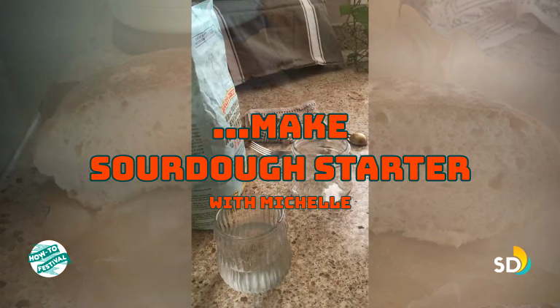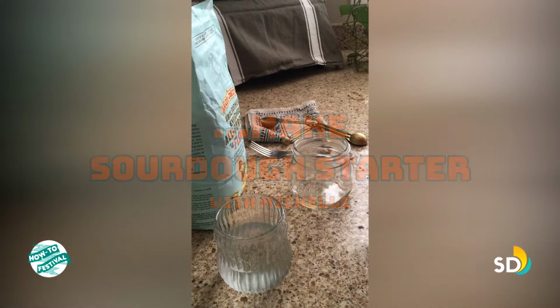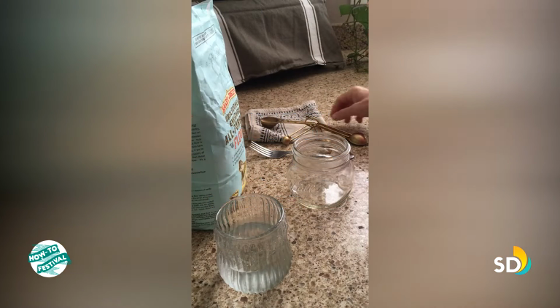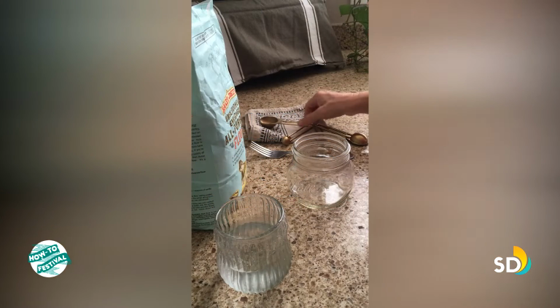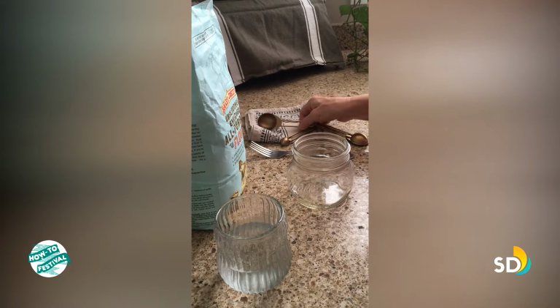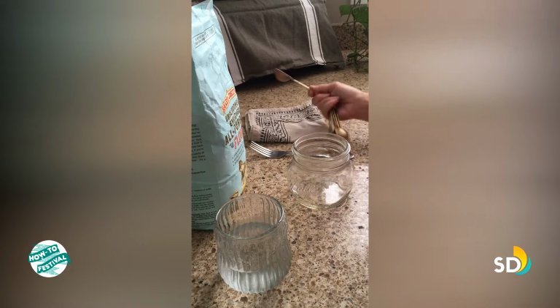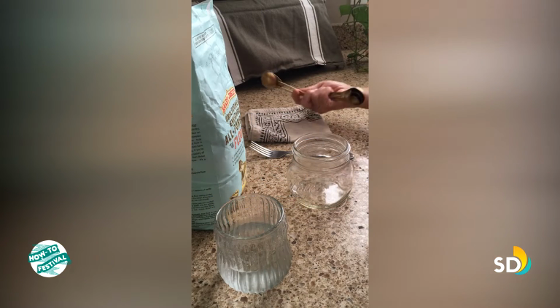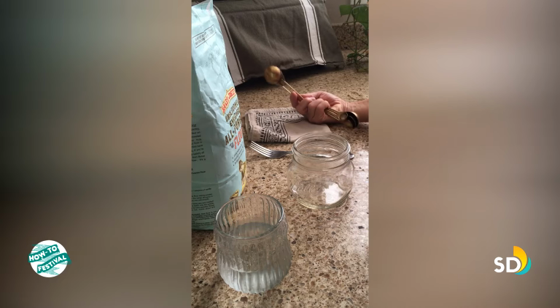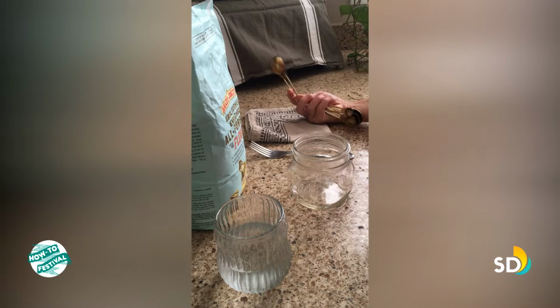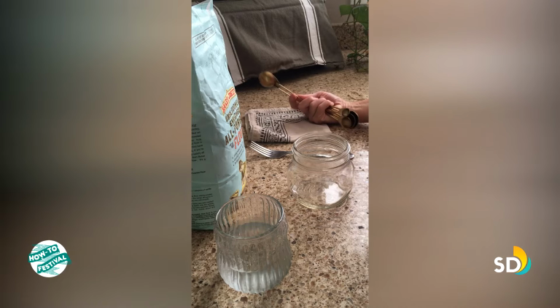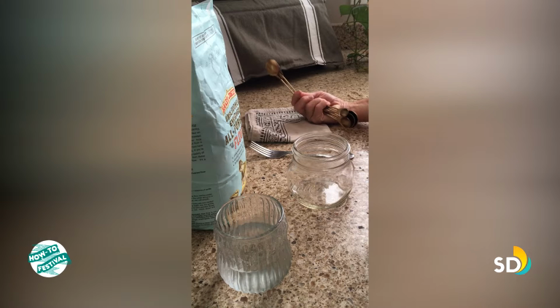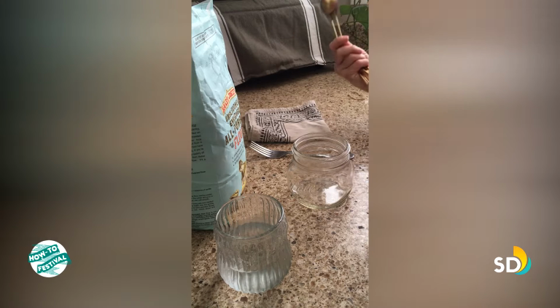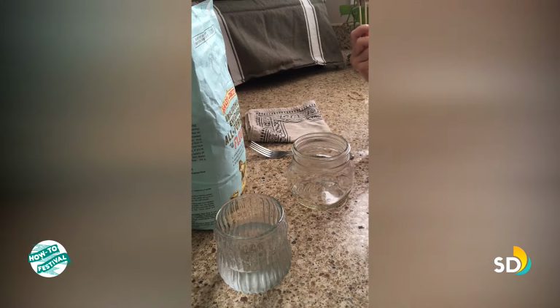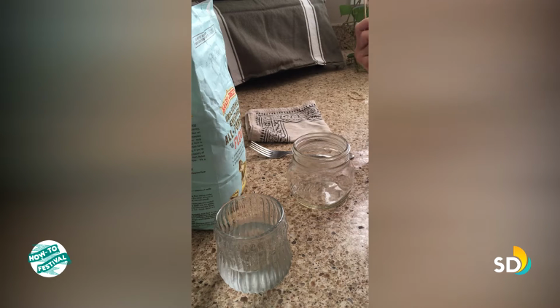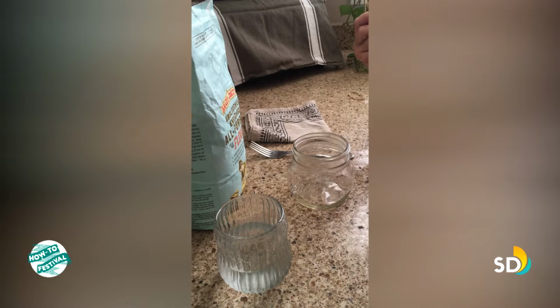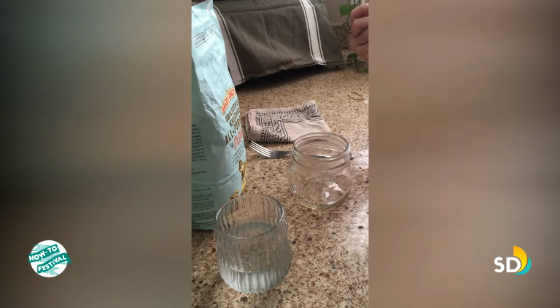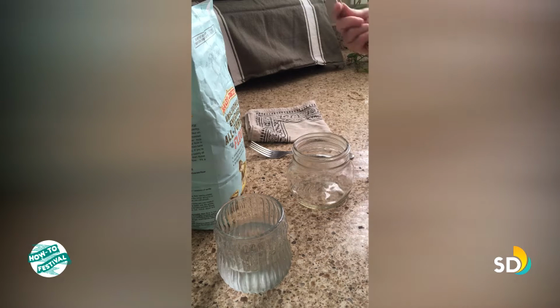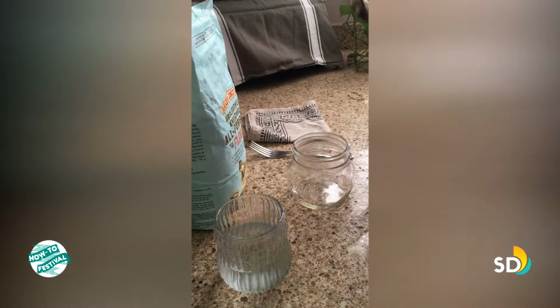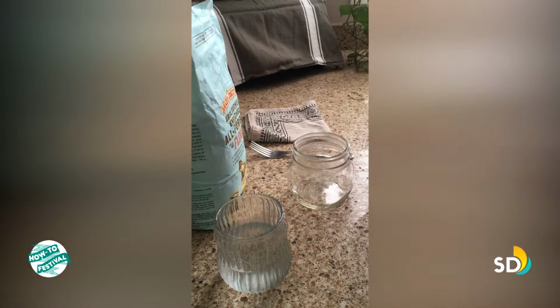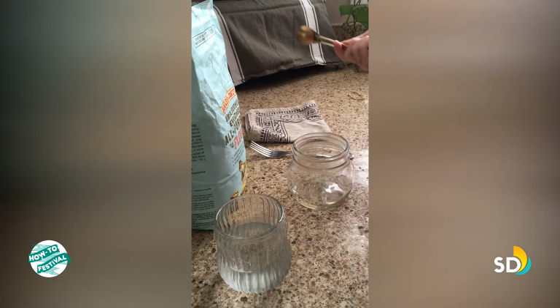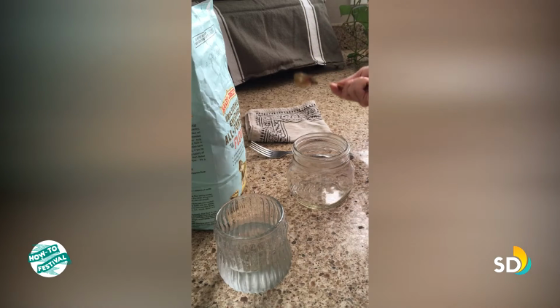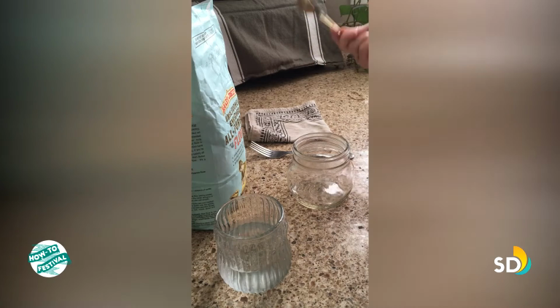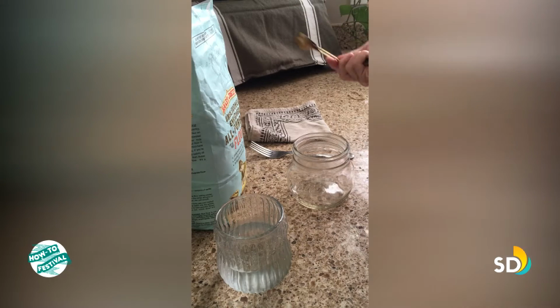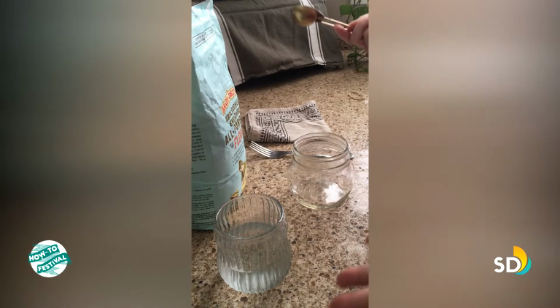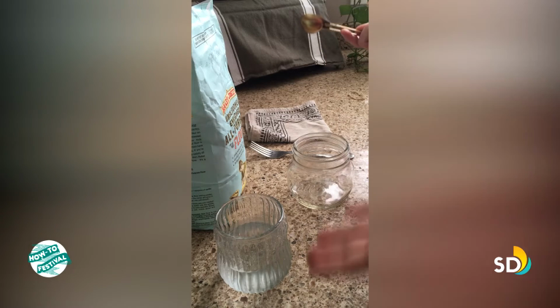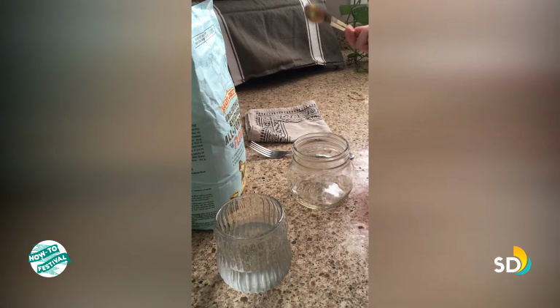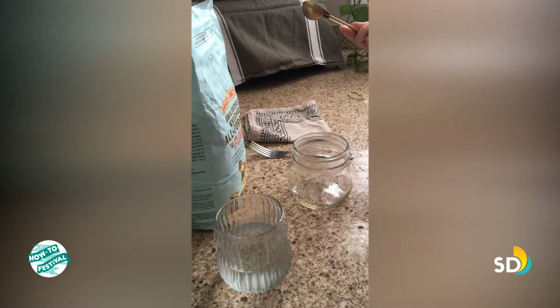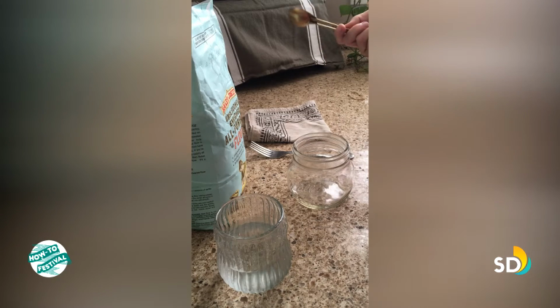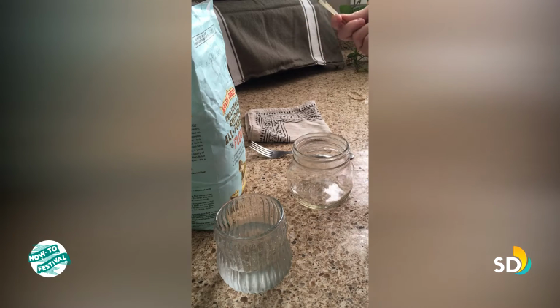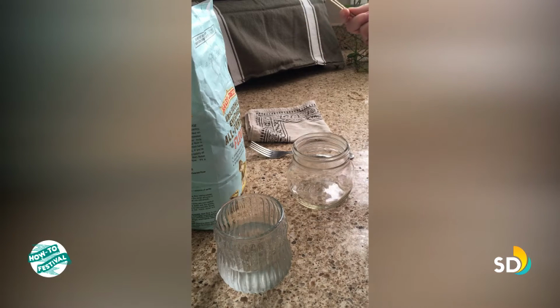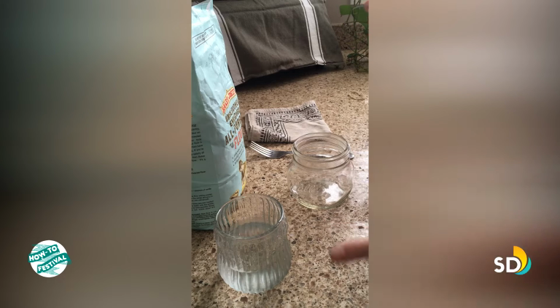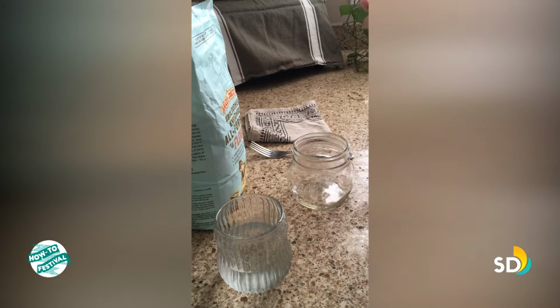In the name of science I'm going to give this sourdough starter a try, and I also want yummy sourdough bread. I've got all my supplies here: flour, water — water that's been dechlorinated, so this is San Diego tap water.